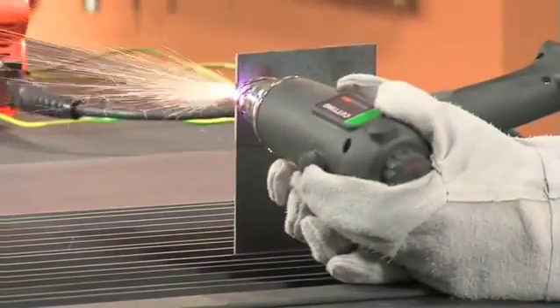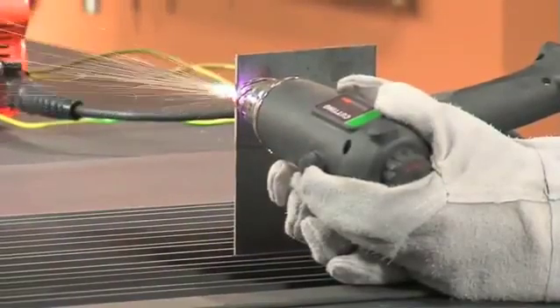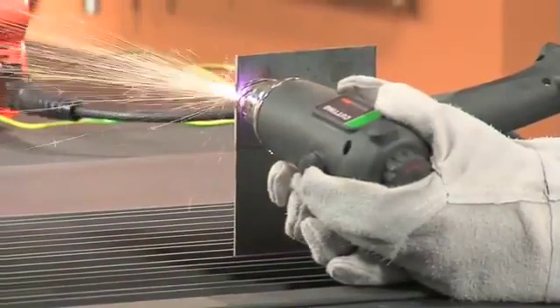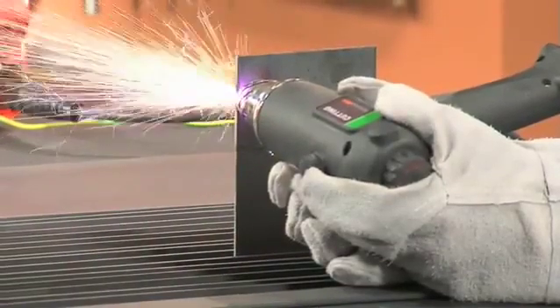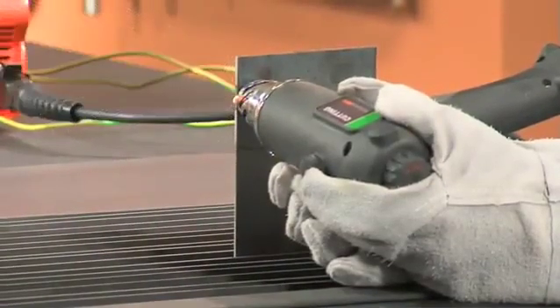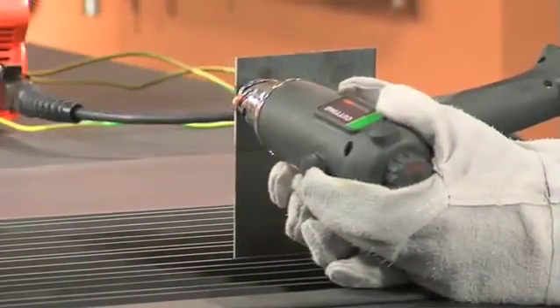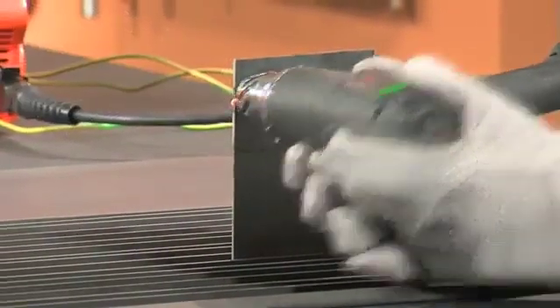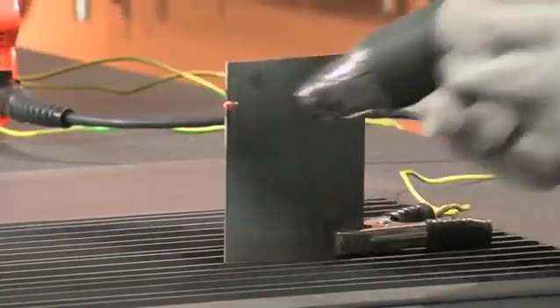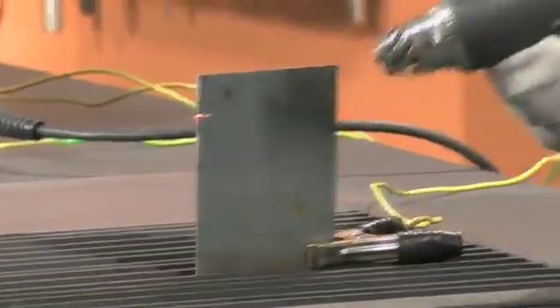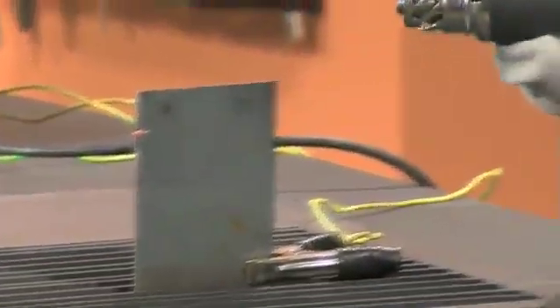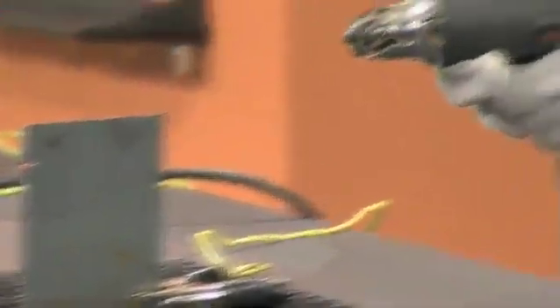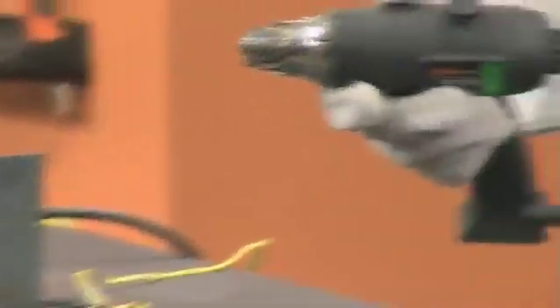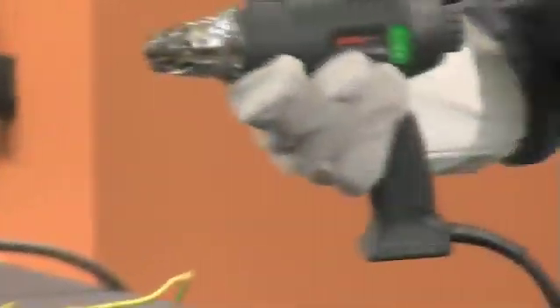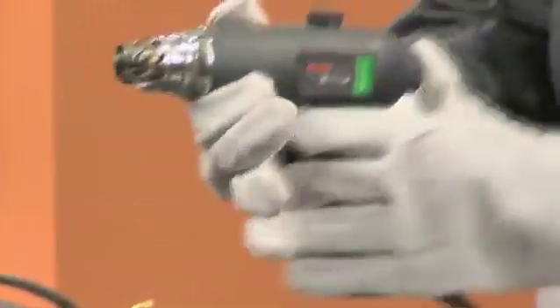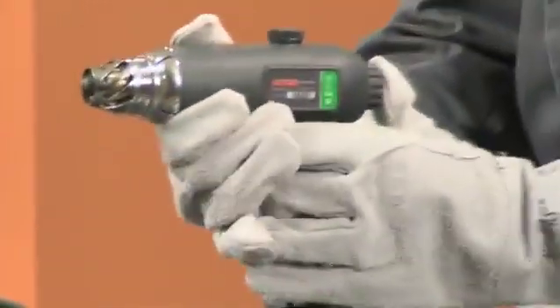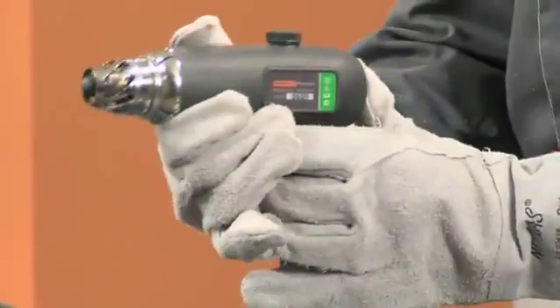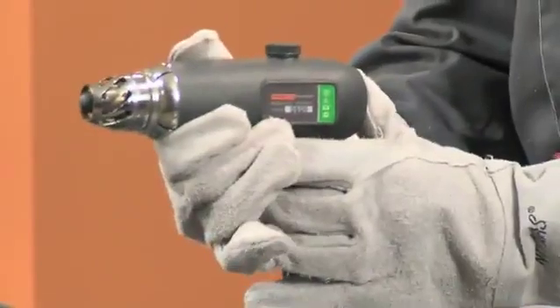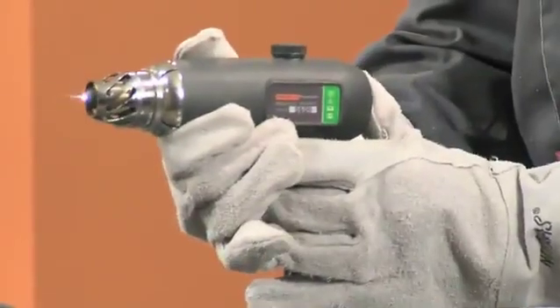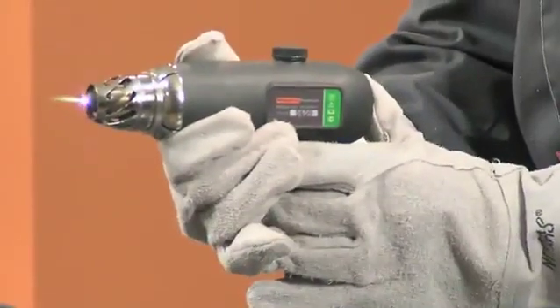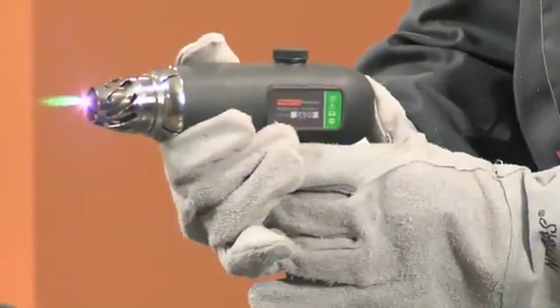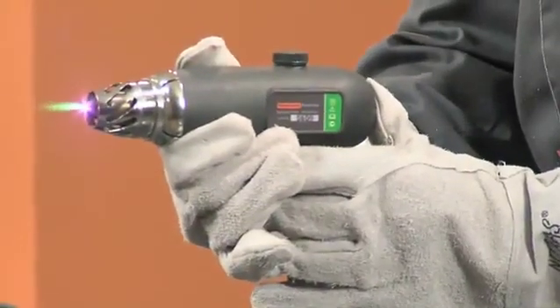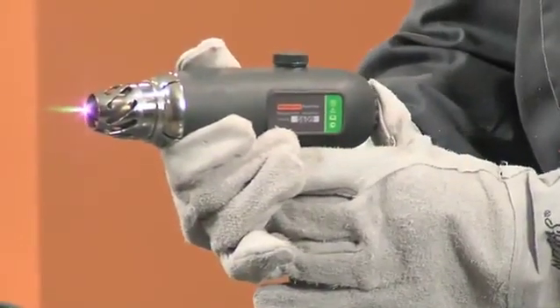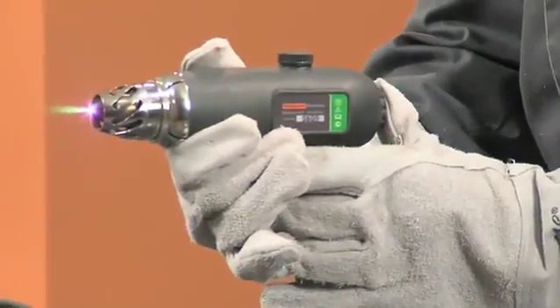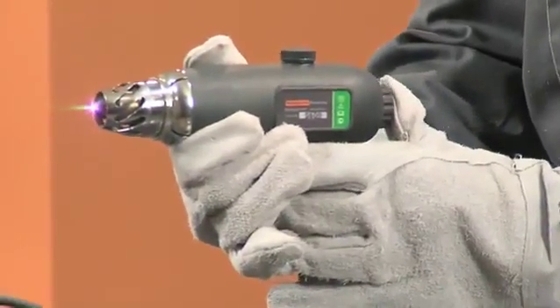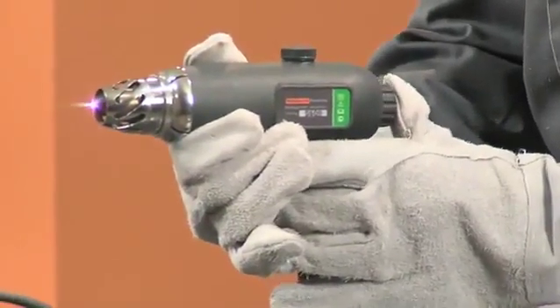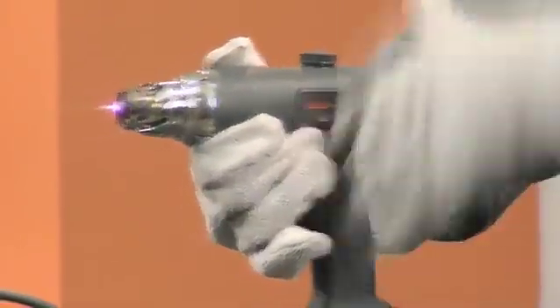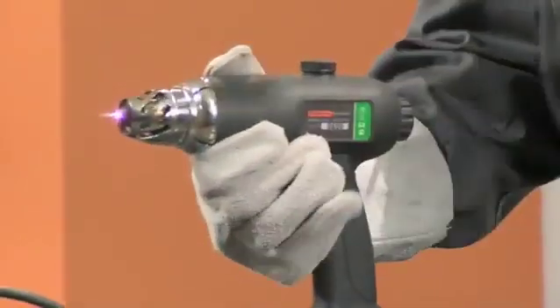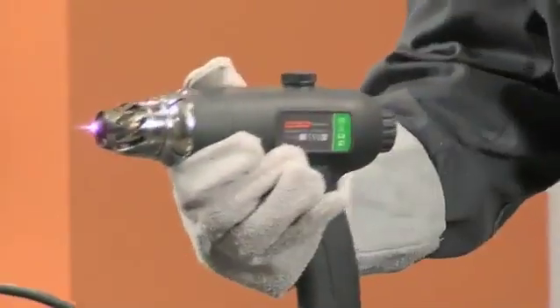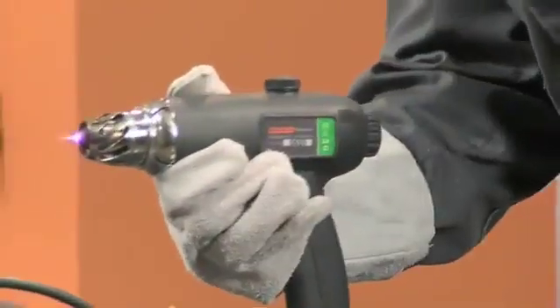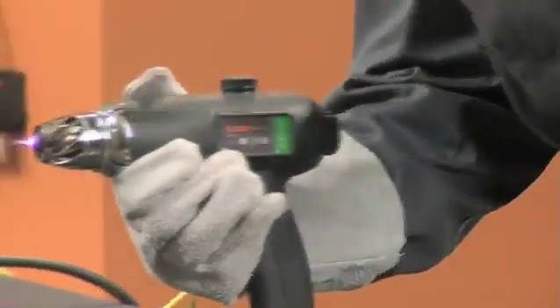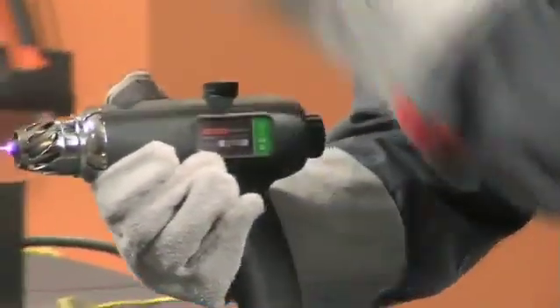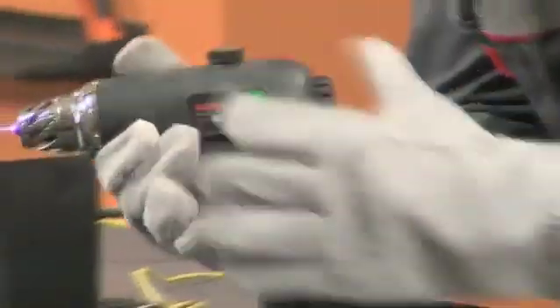If during work the torch accidentally quits, press and gently release the start button repeatedly within five seconds to restore.